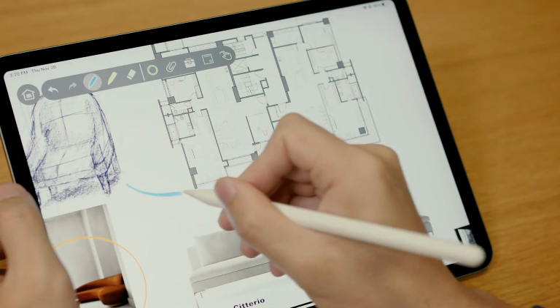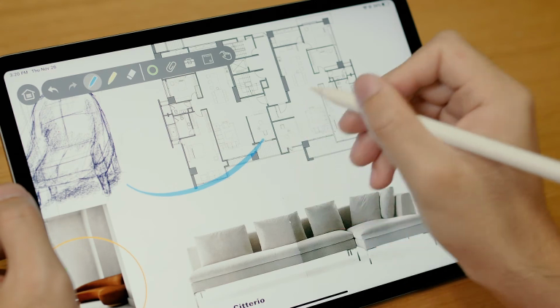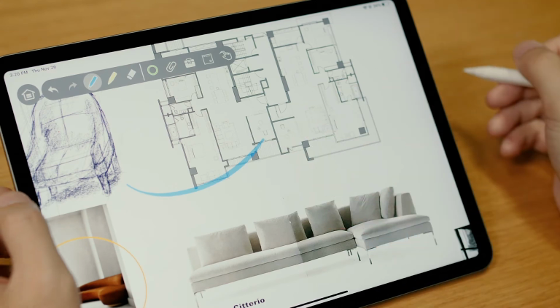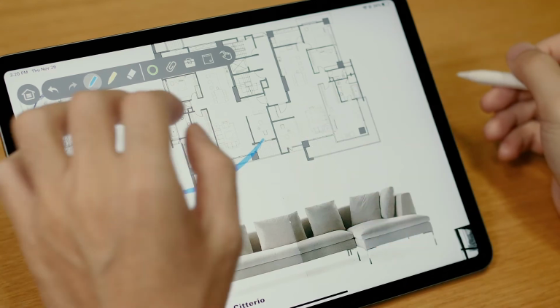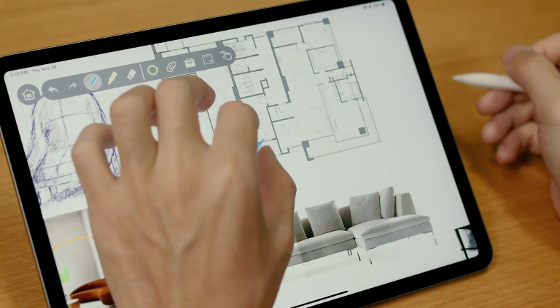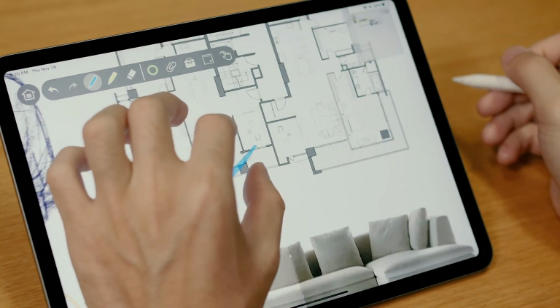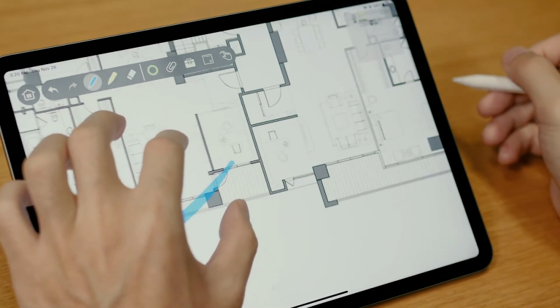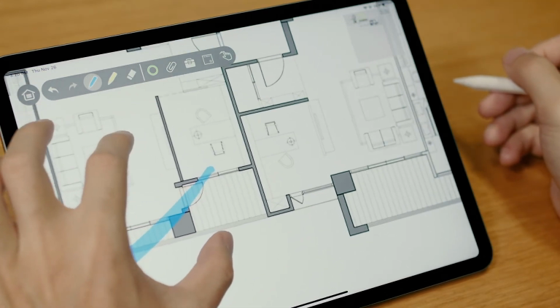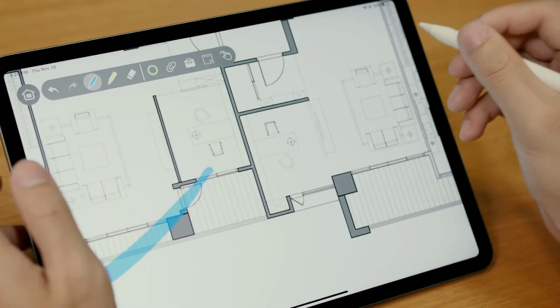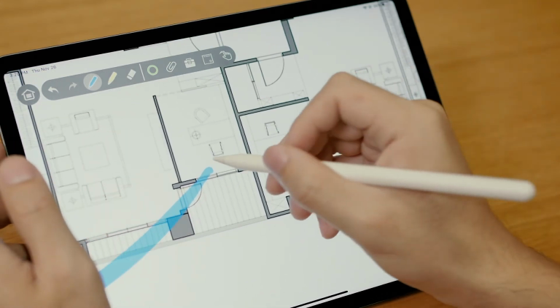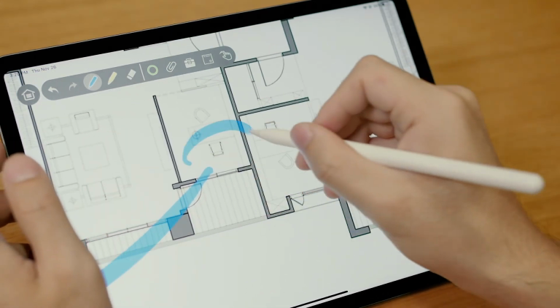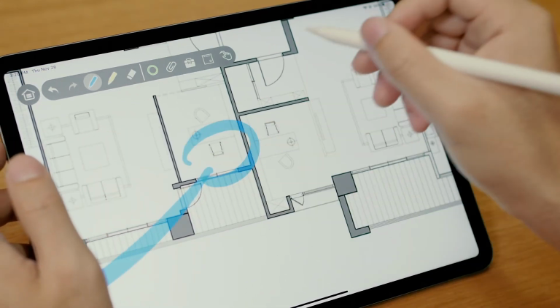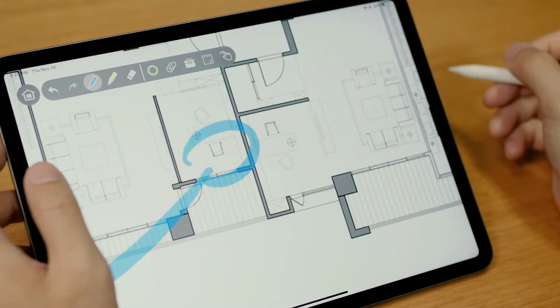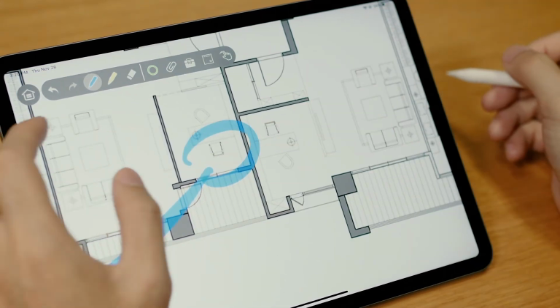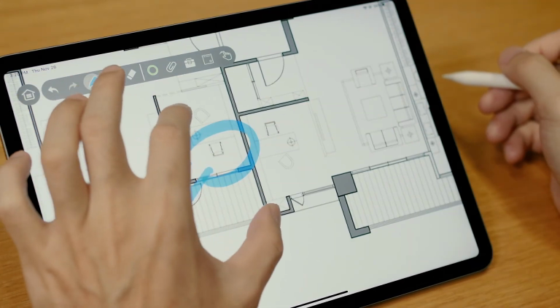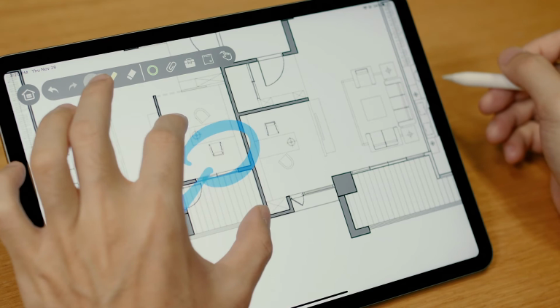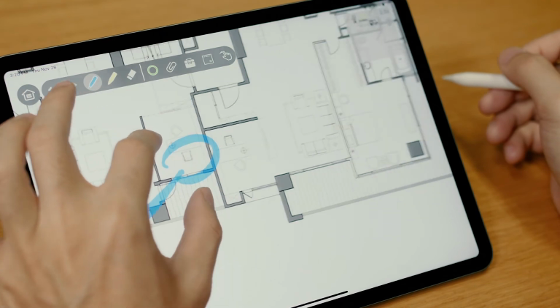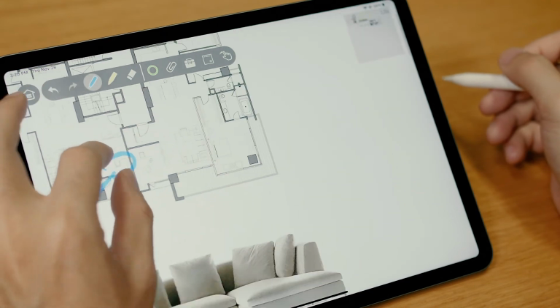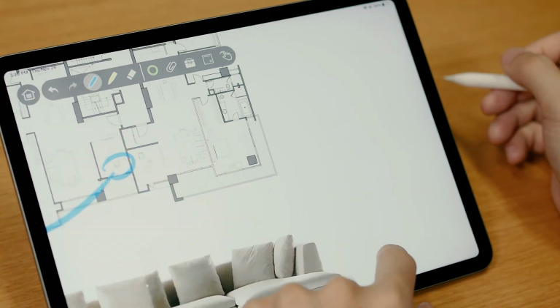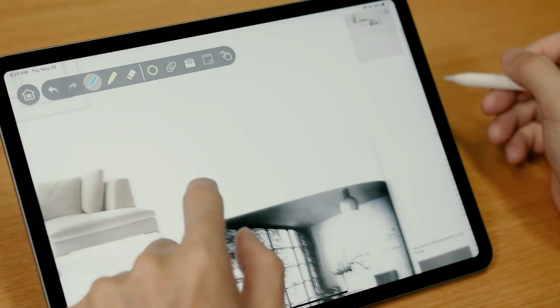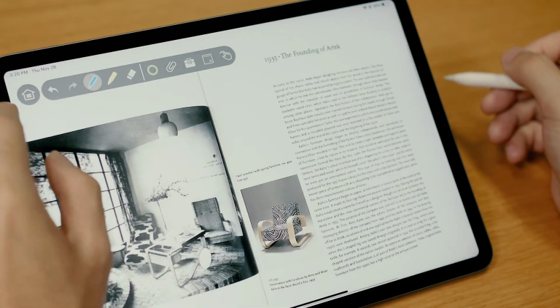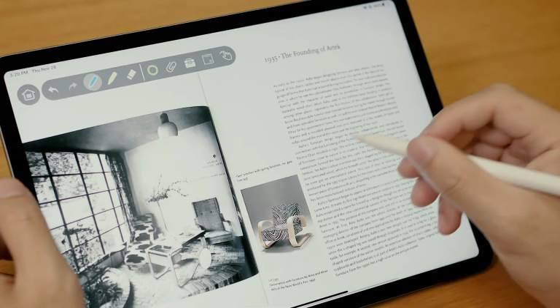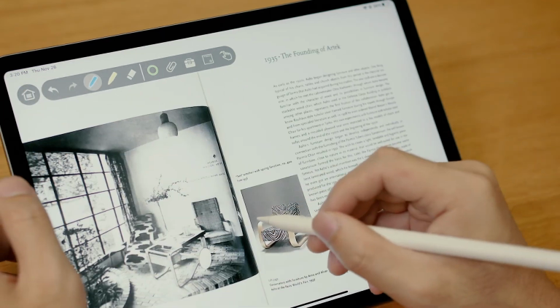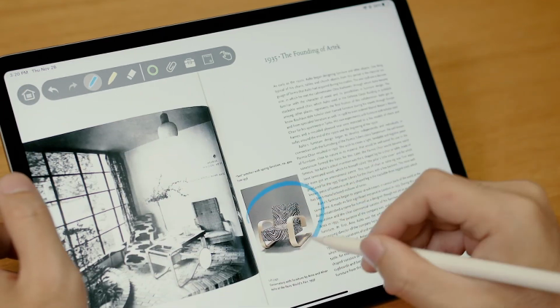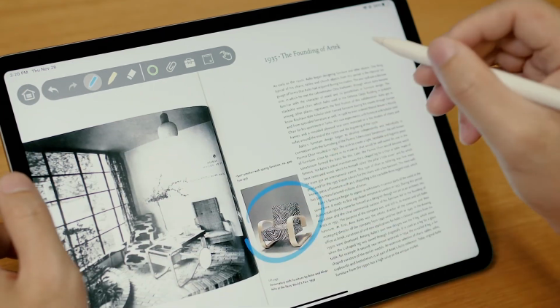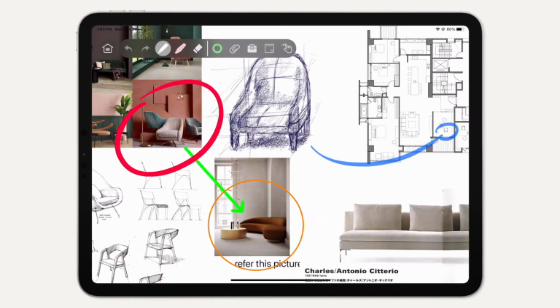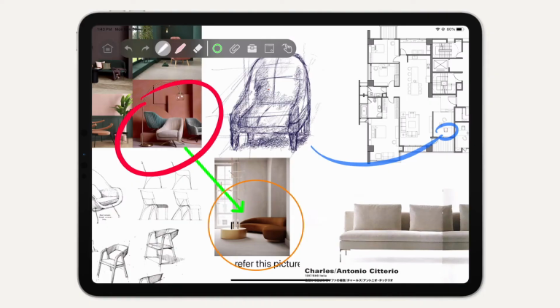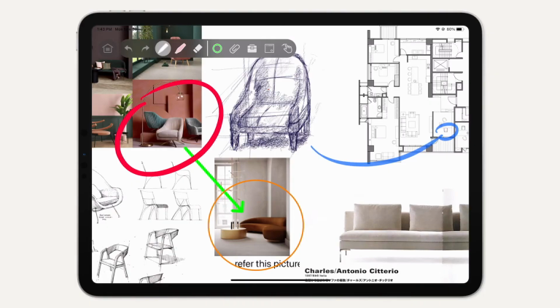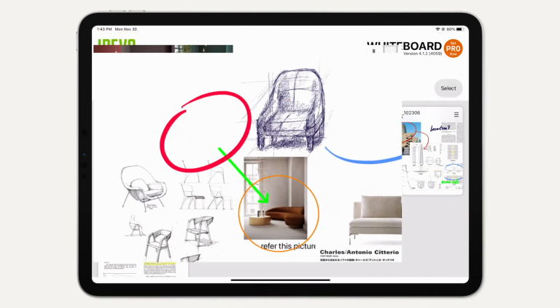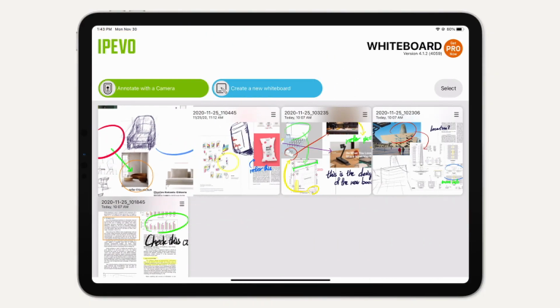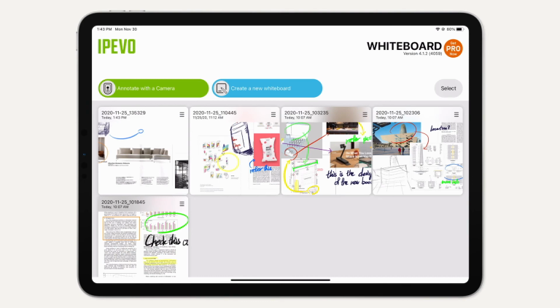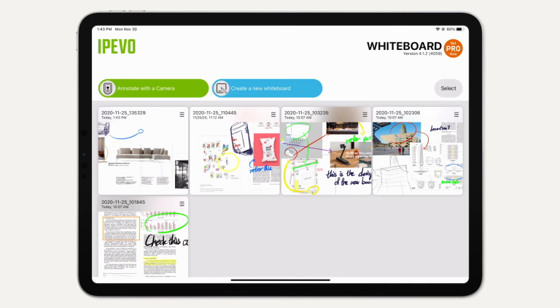From the overall view to the detailed, zoom and drag with your fingers to easily navigate and have an excellent presentation. When you are done, go back to the homepage and your whiteboard will be saved.